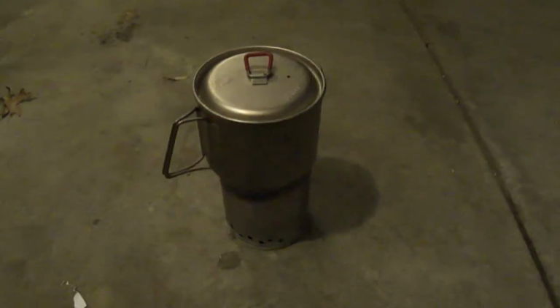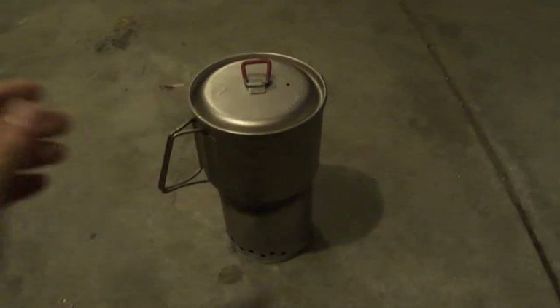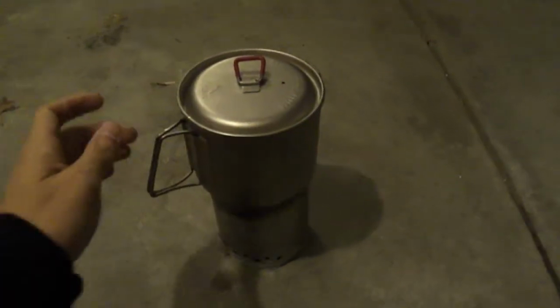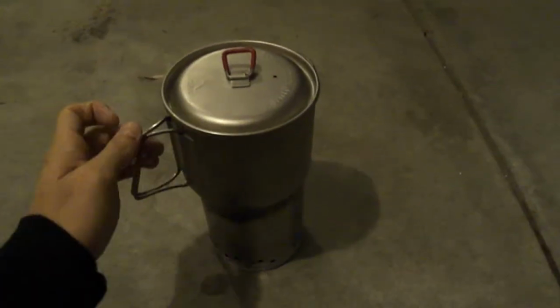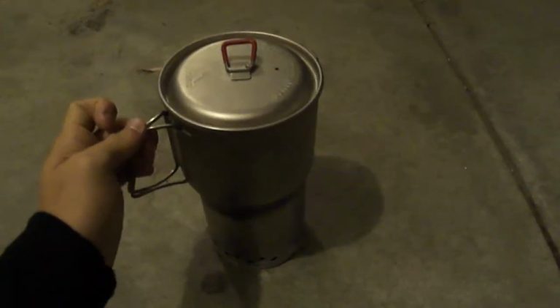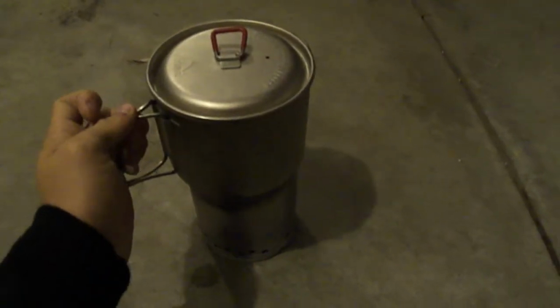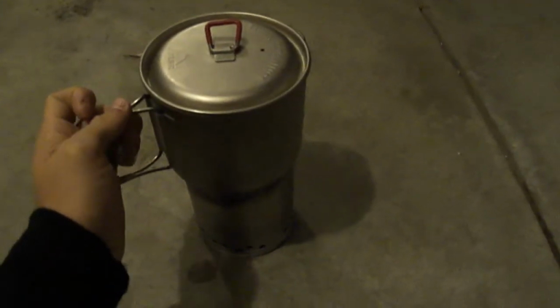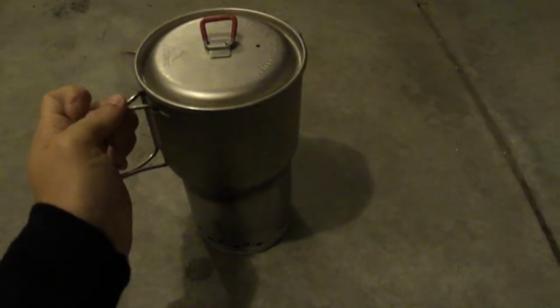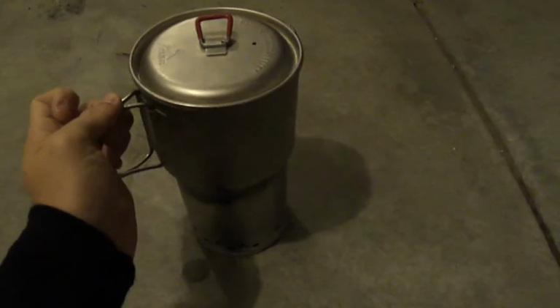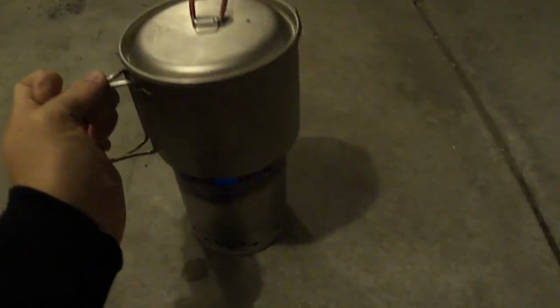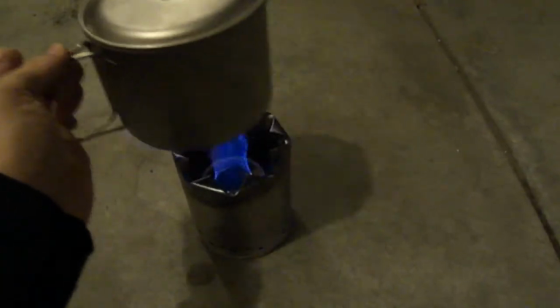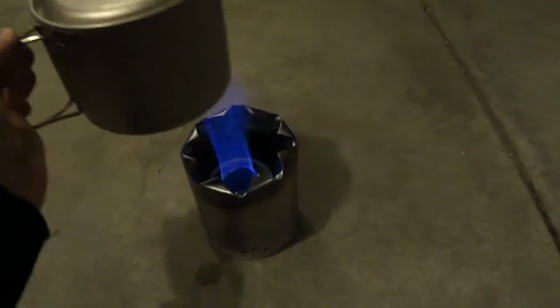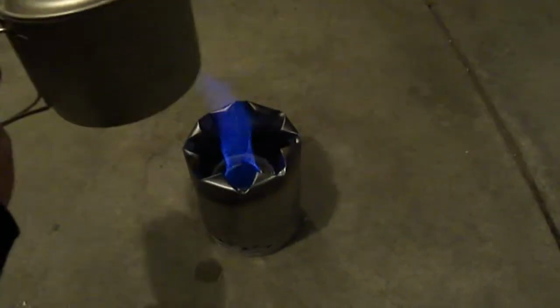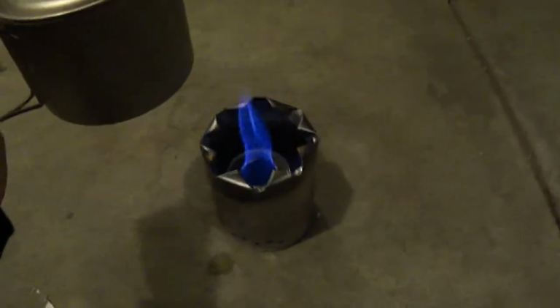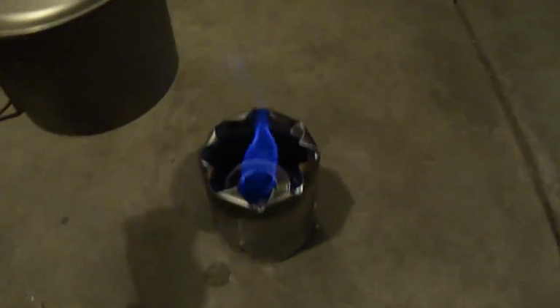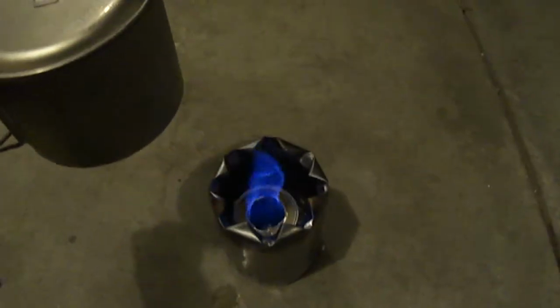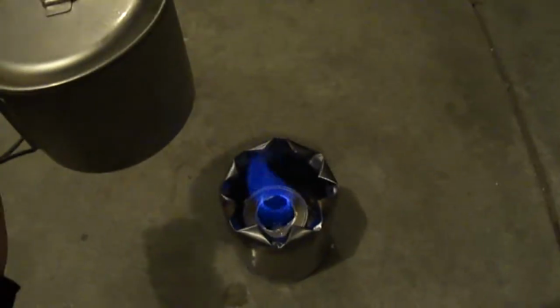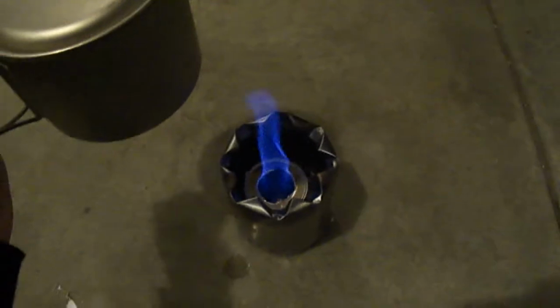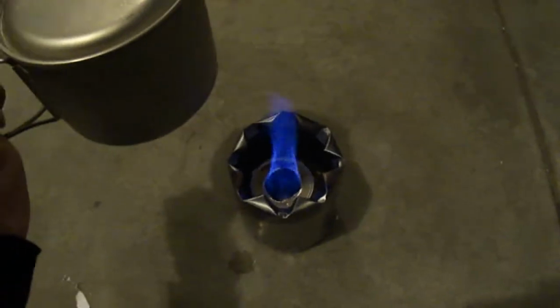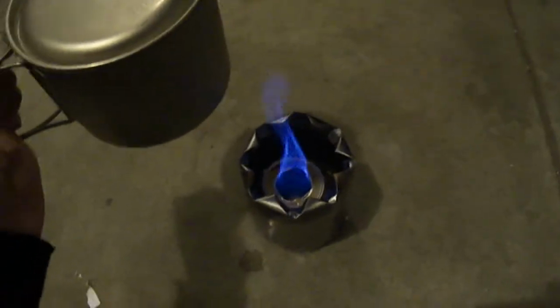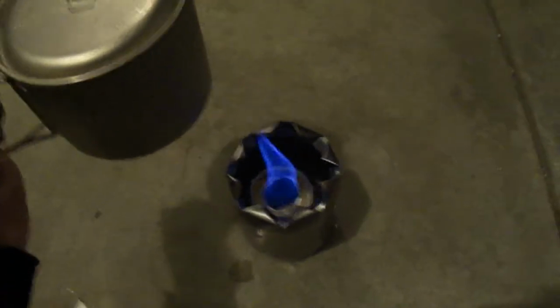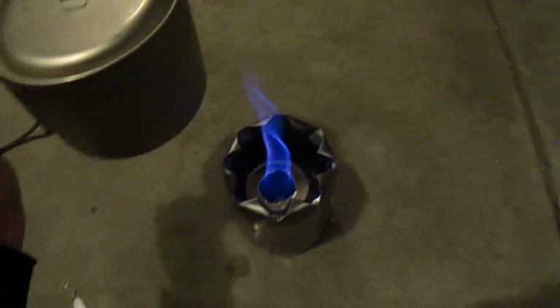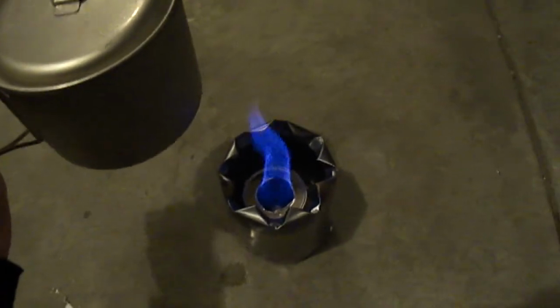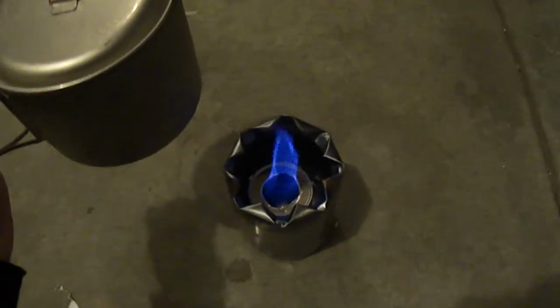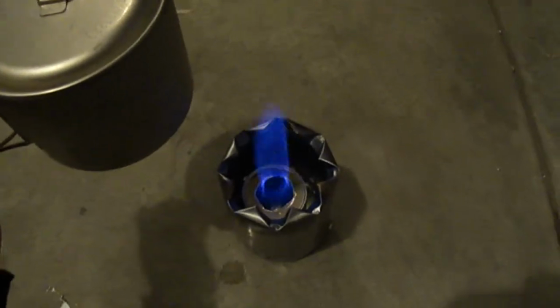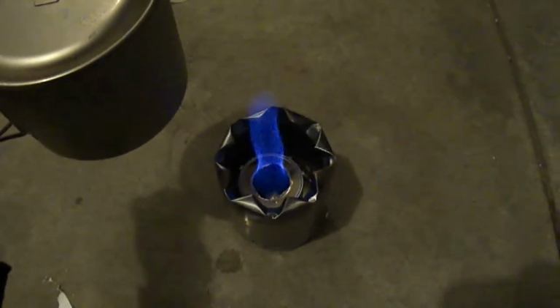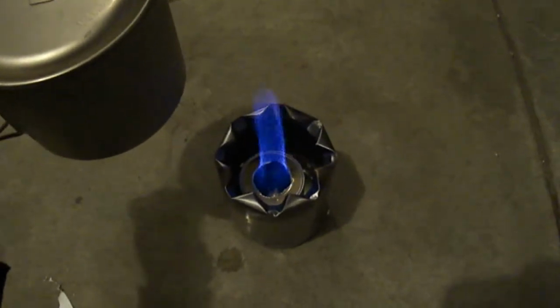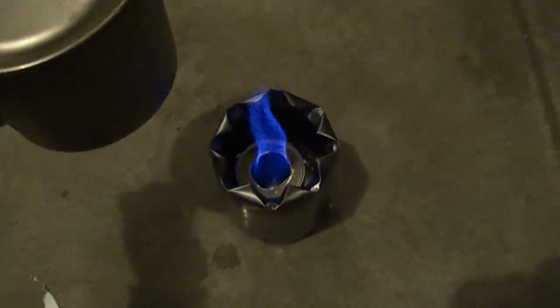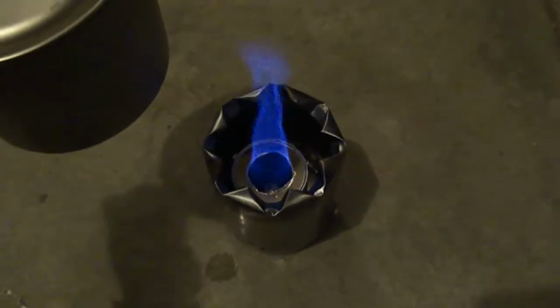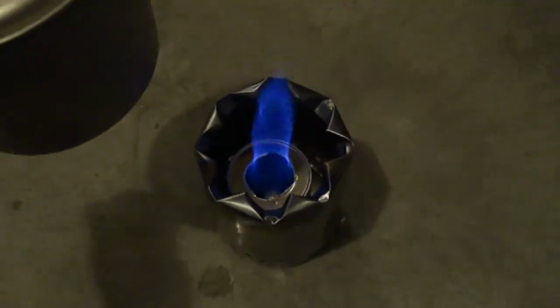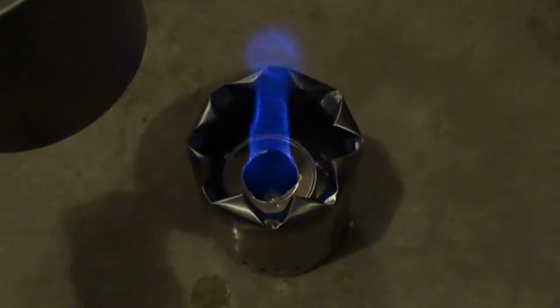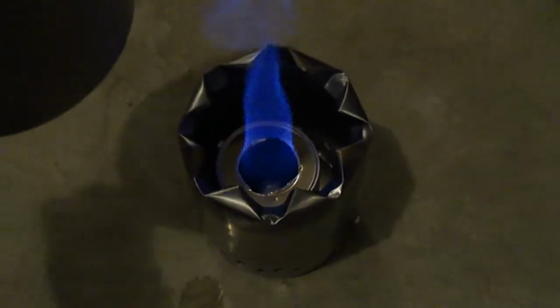You can actually see the alcohol boiling inside. What happens is the alcohol boils inside, and then the vapor it gives off is what burns.